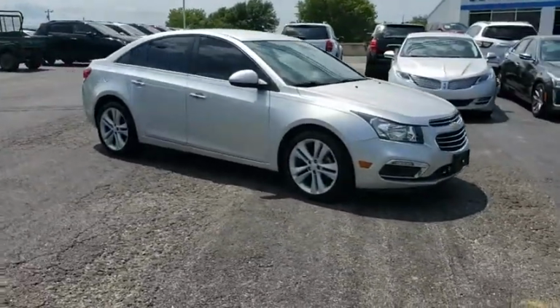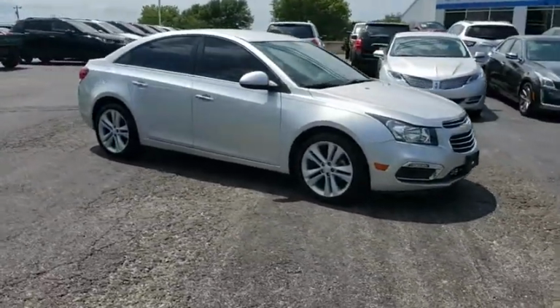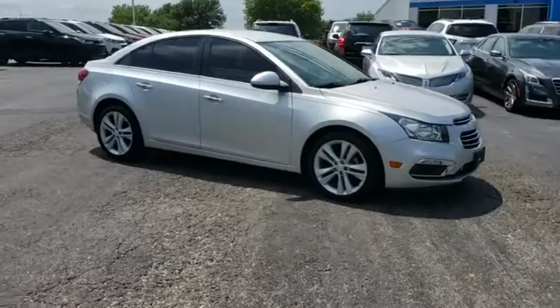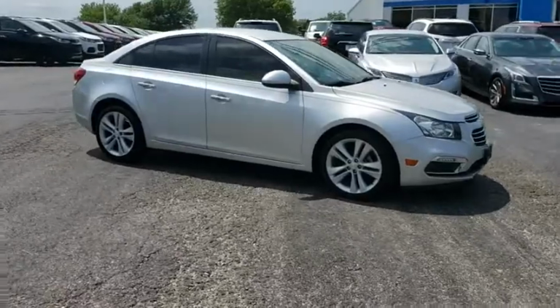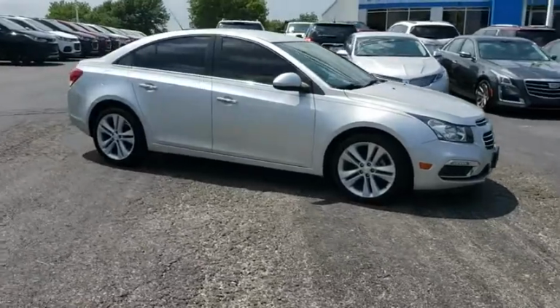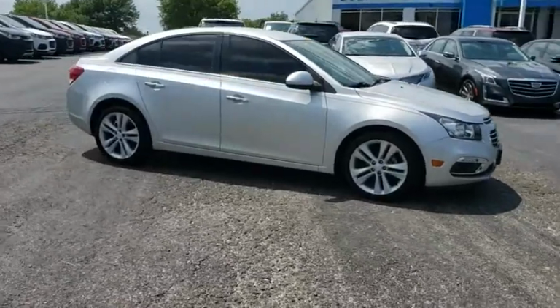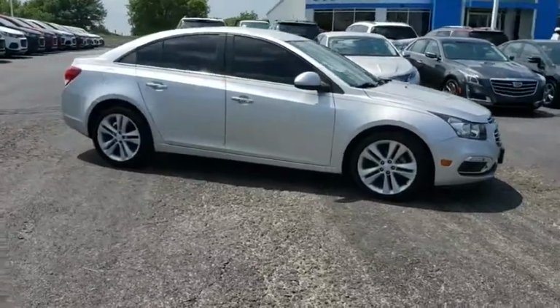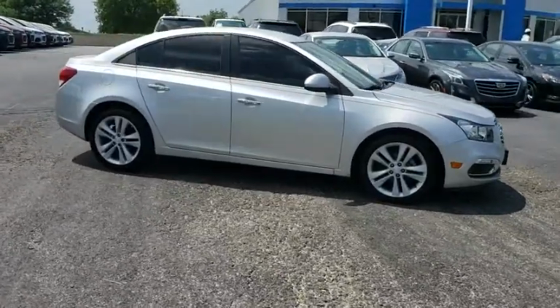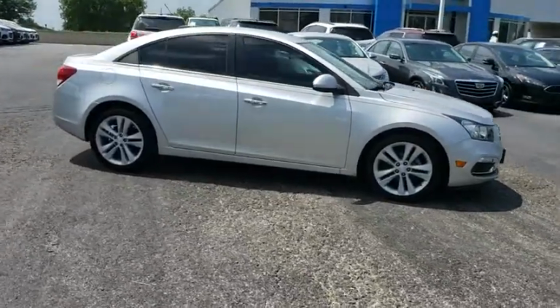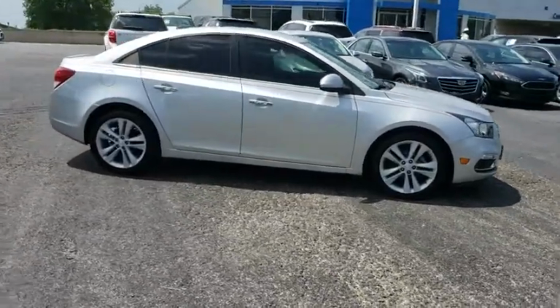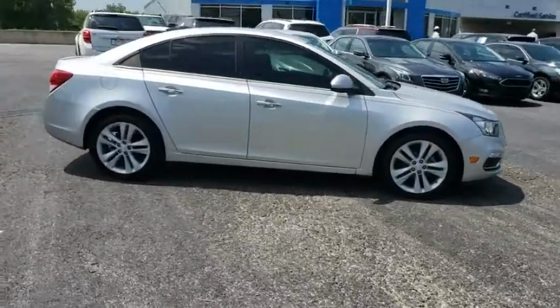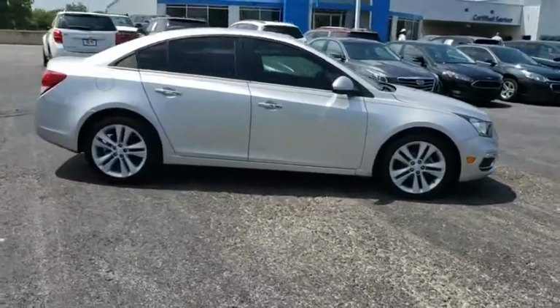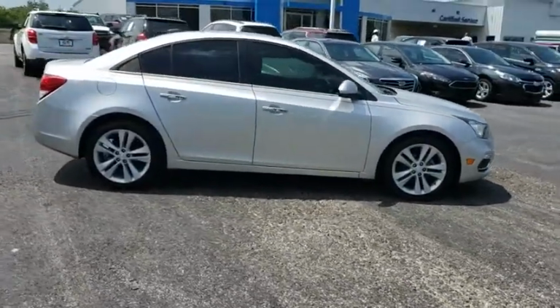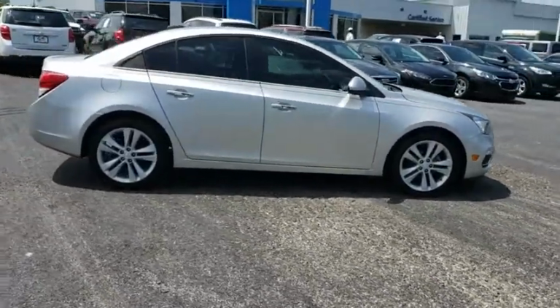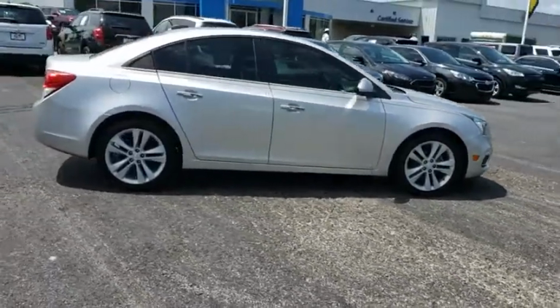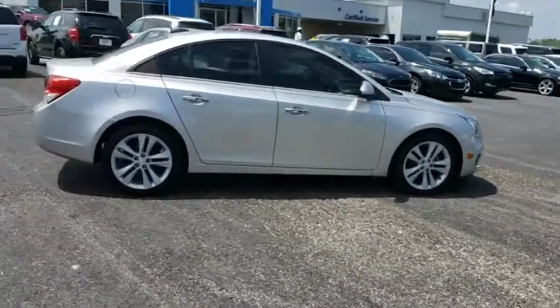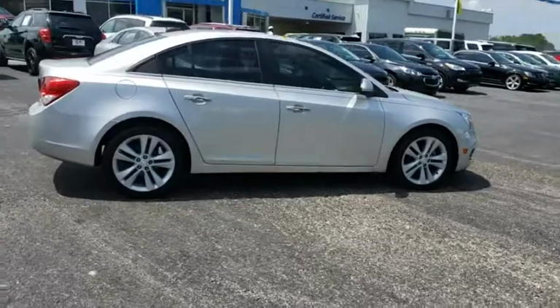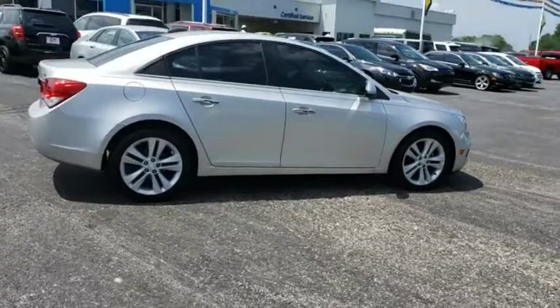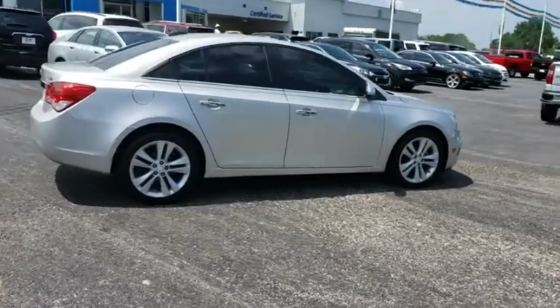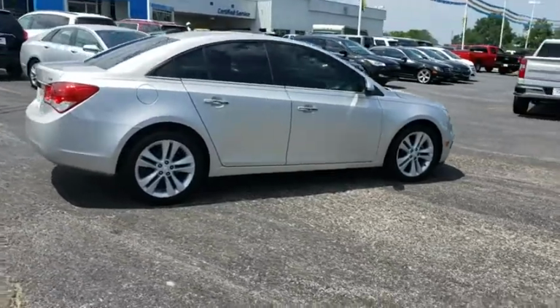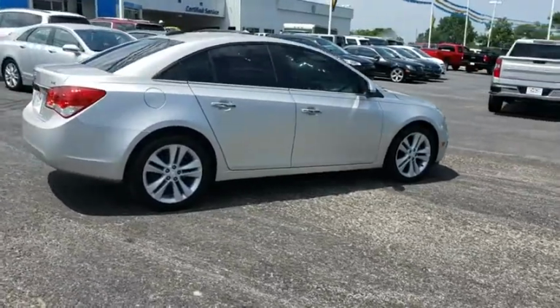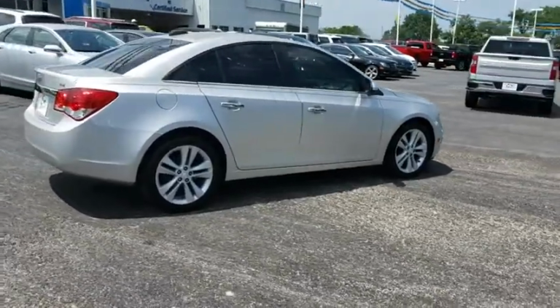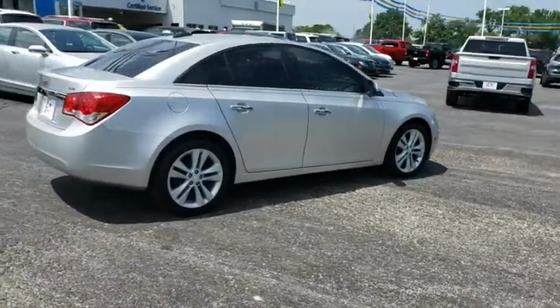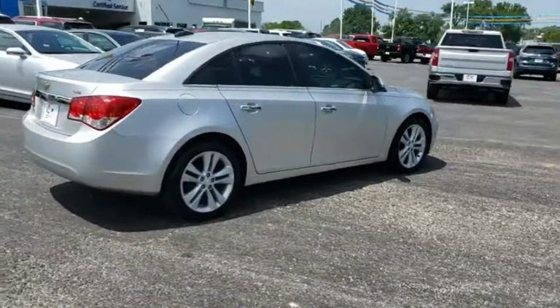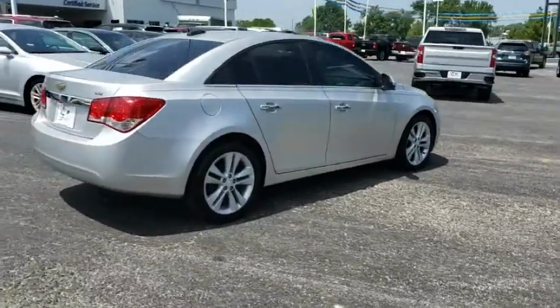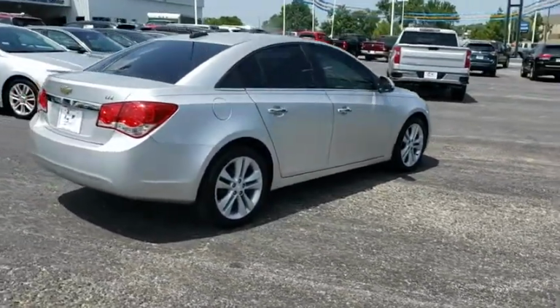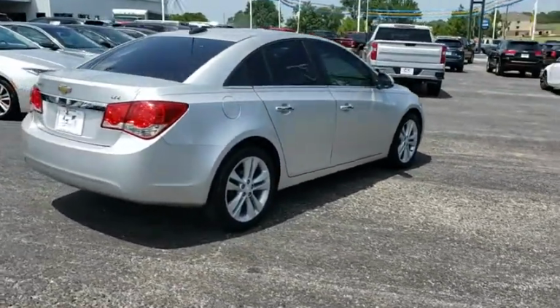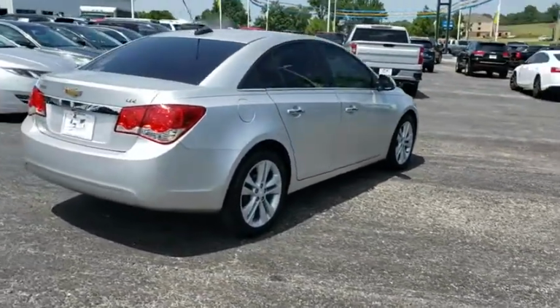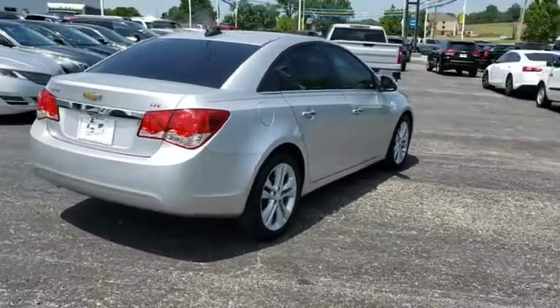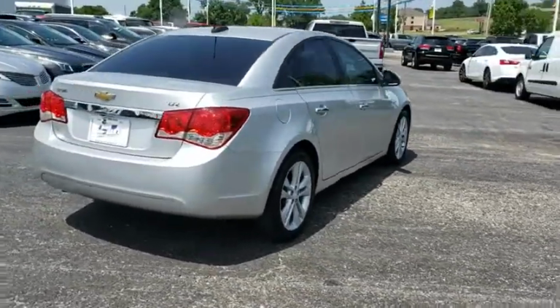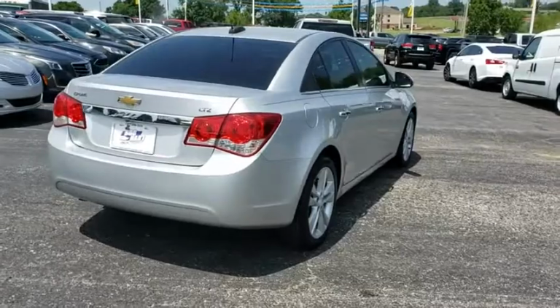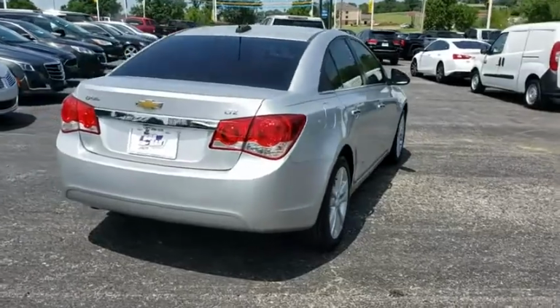Here are some of this vehicle's great options: traction control, dual airbags, alloy wheels, power steering, four-wheel disc brakes, security system, compass, CD player, power windows.